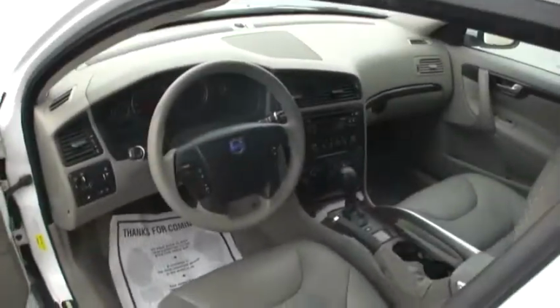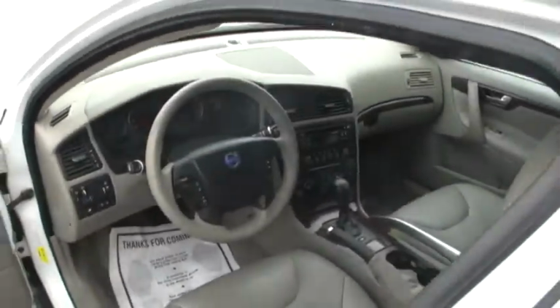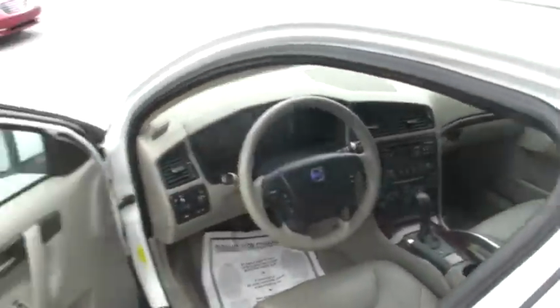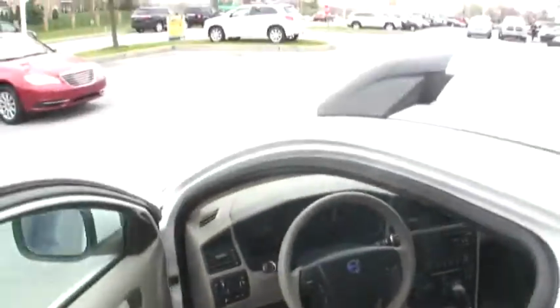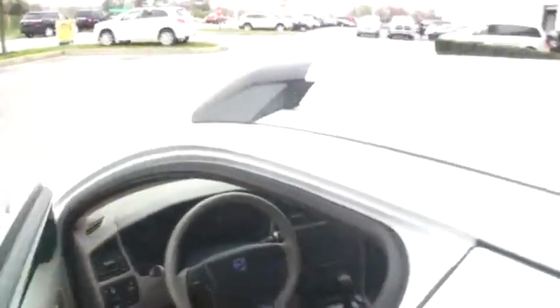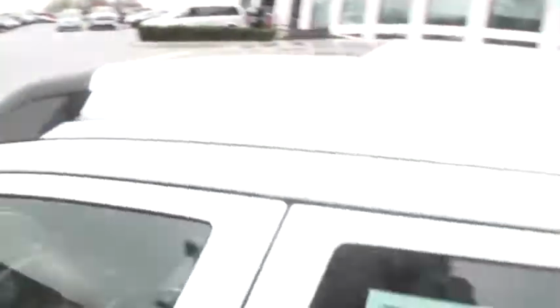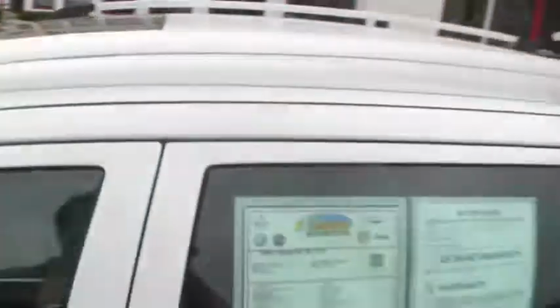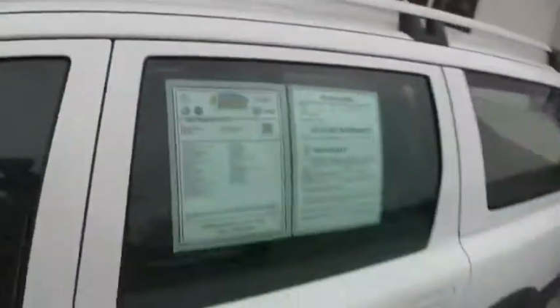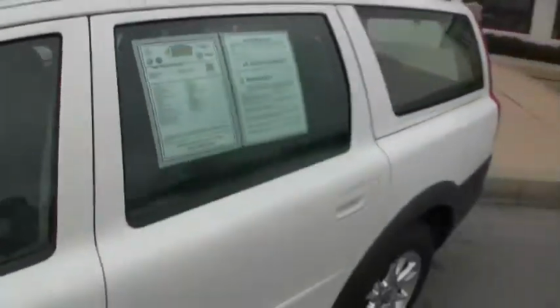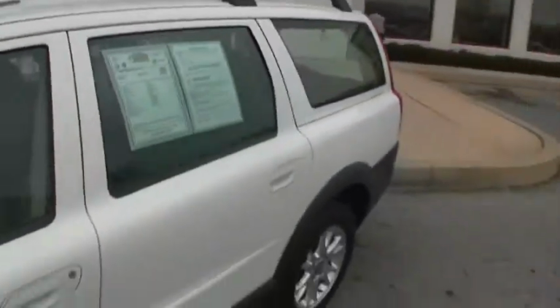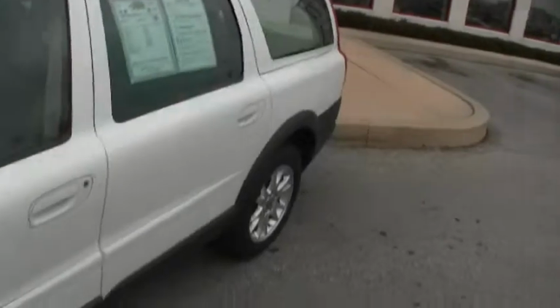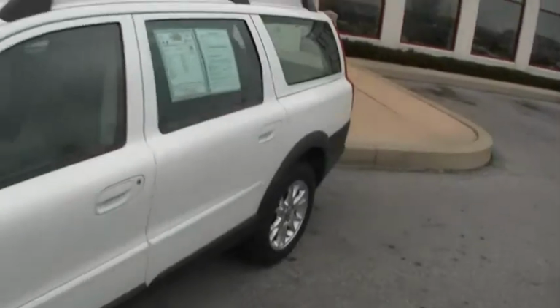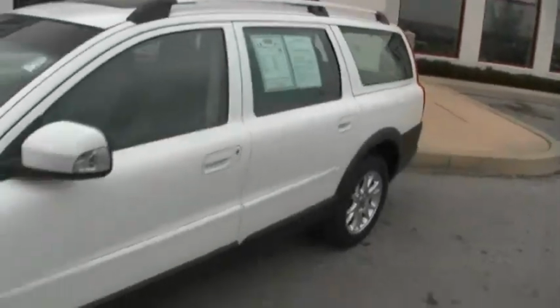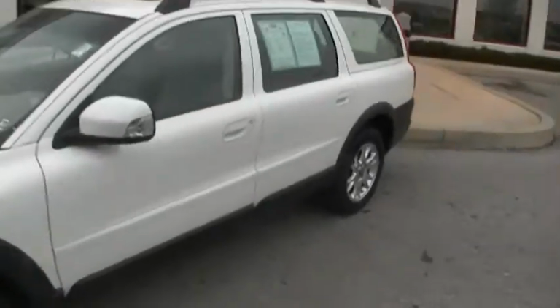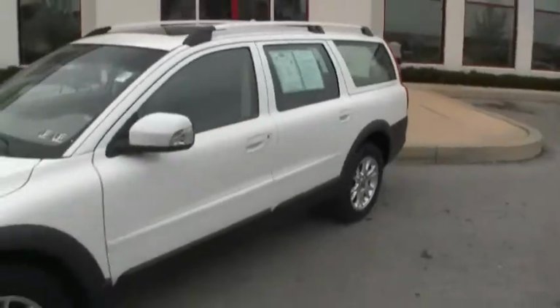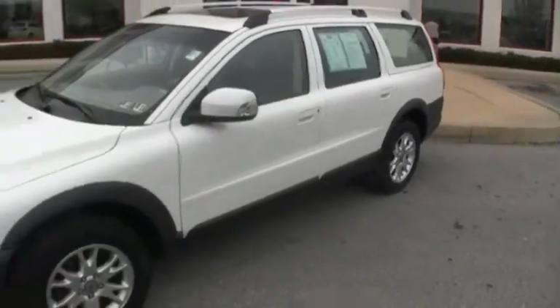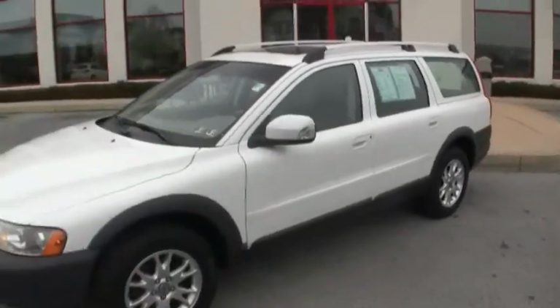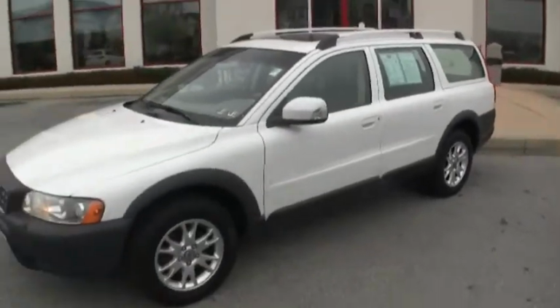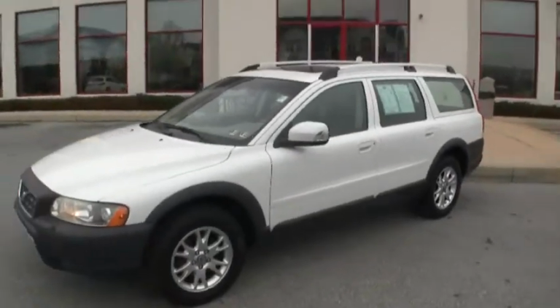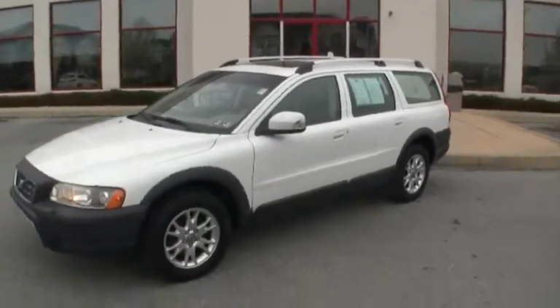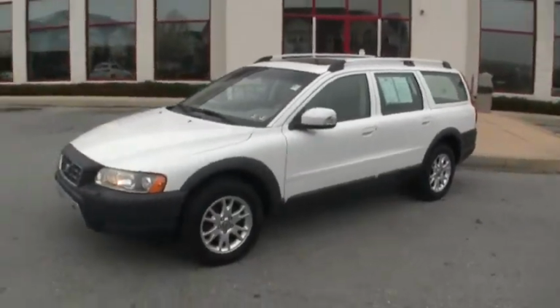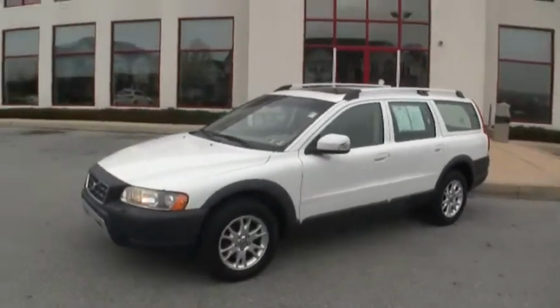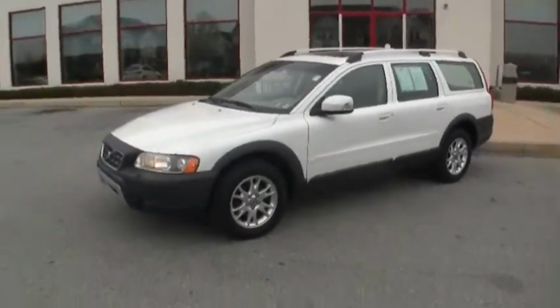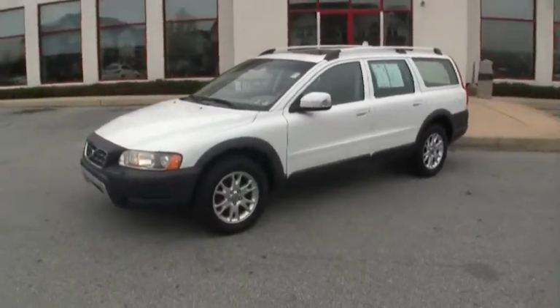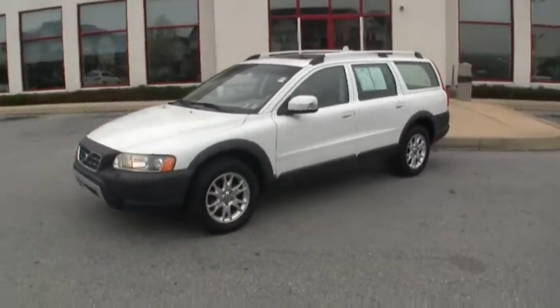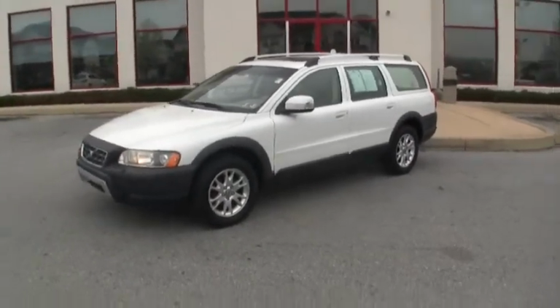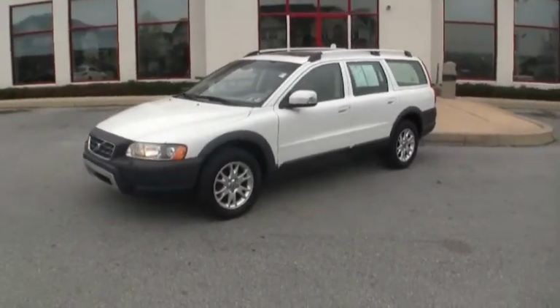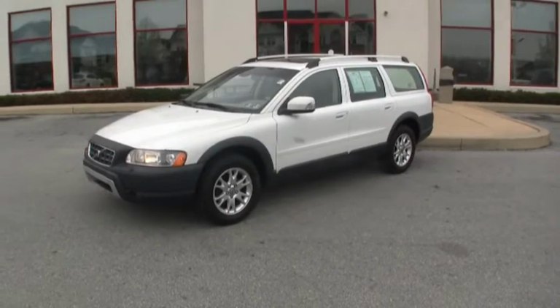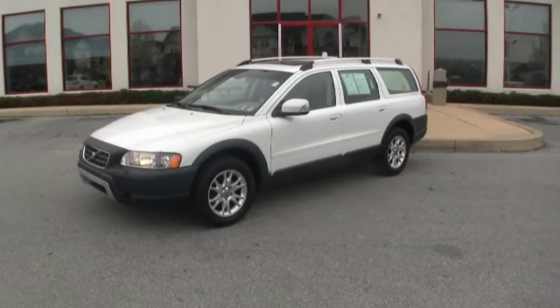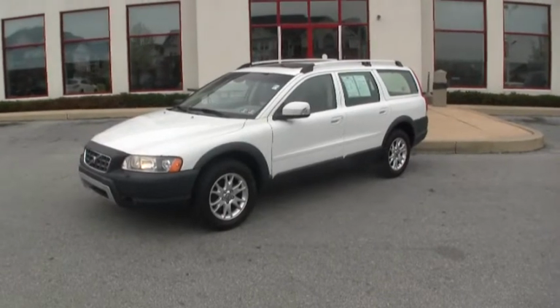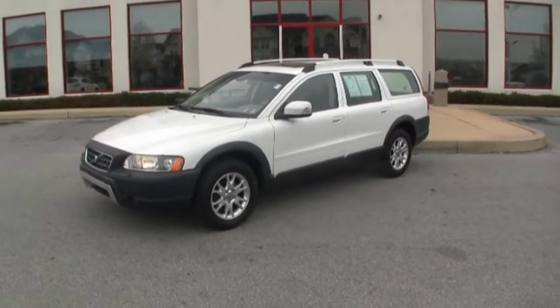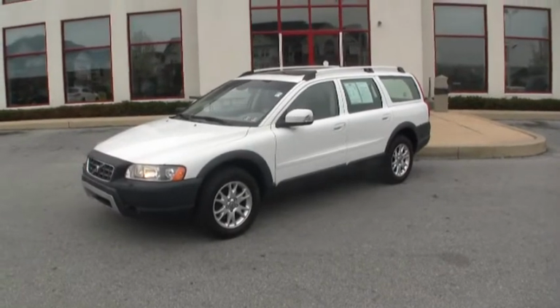And if you know anything about Jeff D'Ambrogio, besides the excellent service, you'll get great prices on this car. If you want to know the price on this one, all you need to do is give us a call at 484-593-5000.